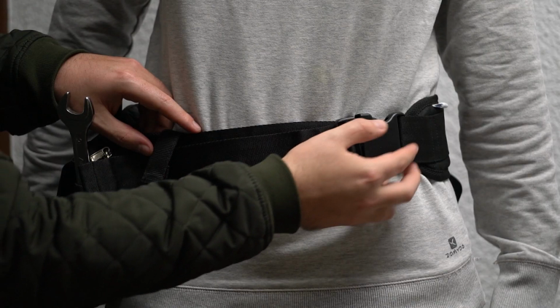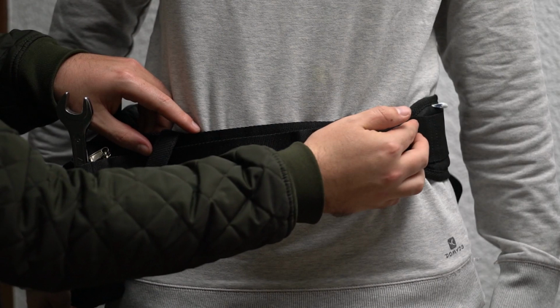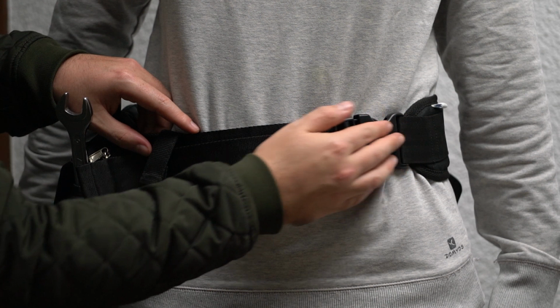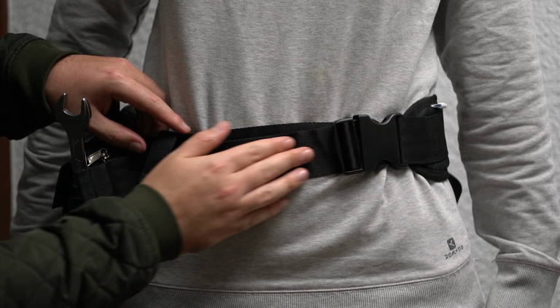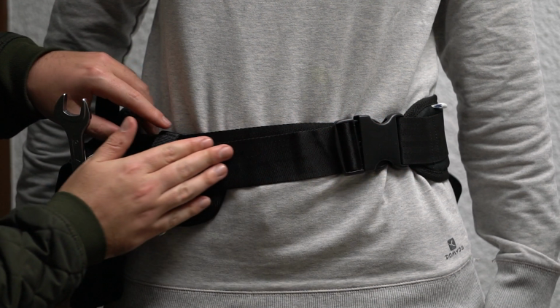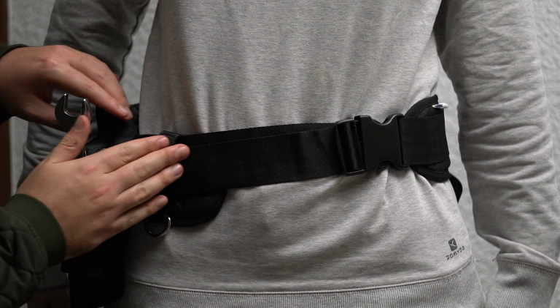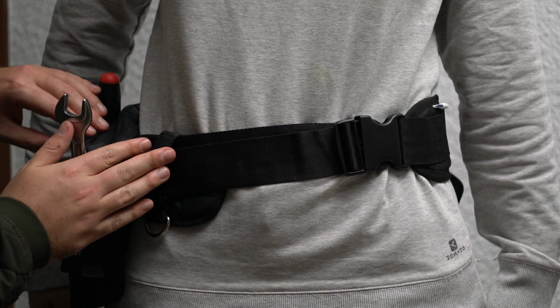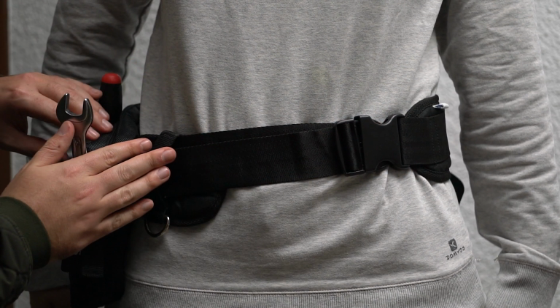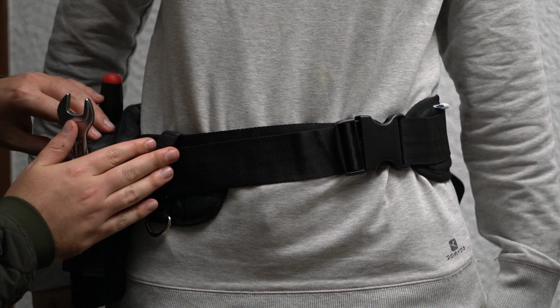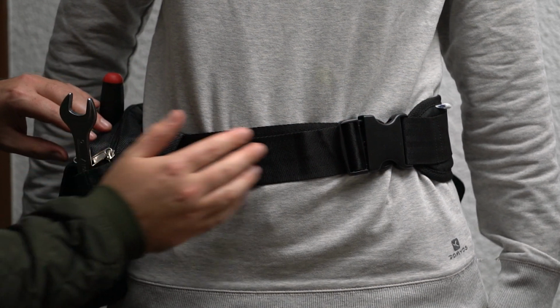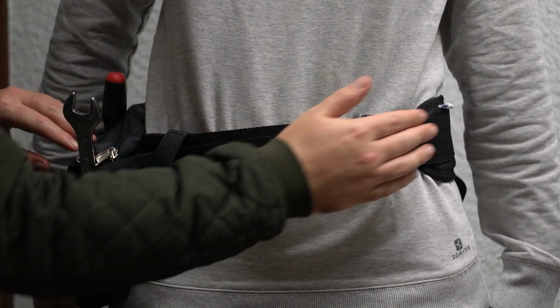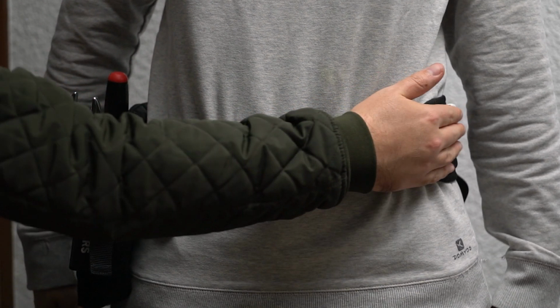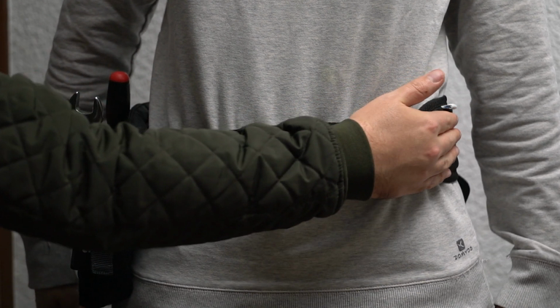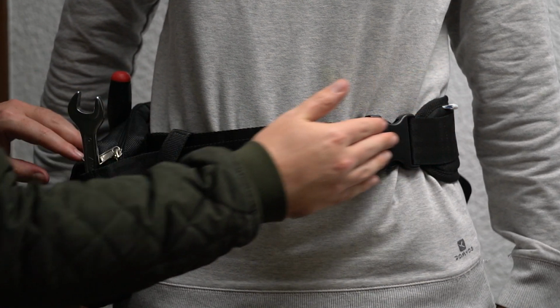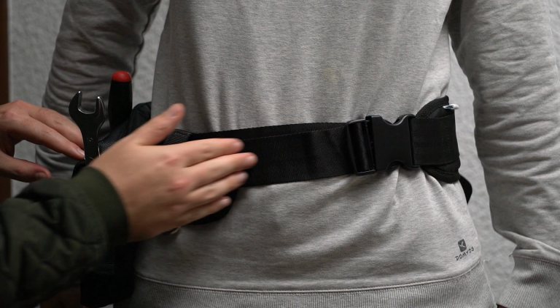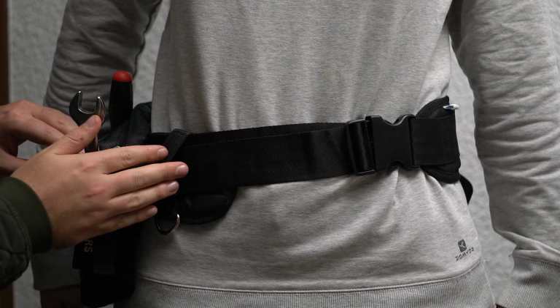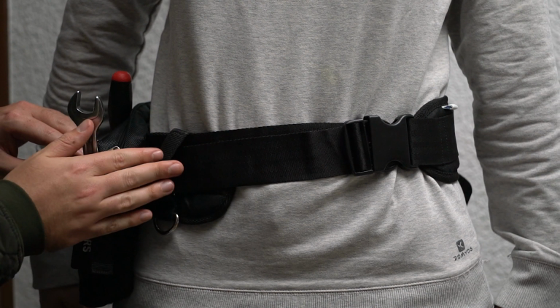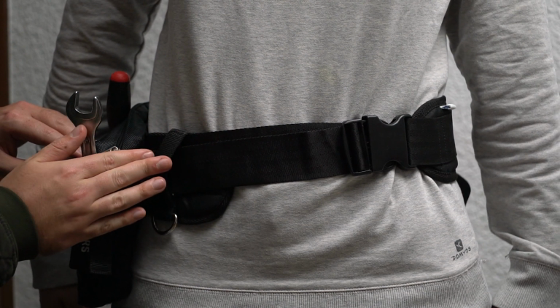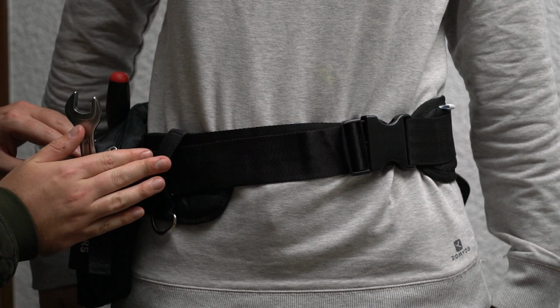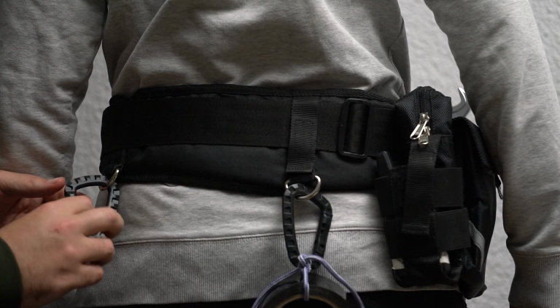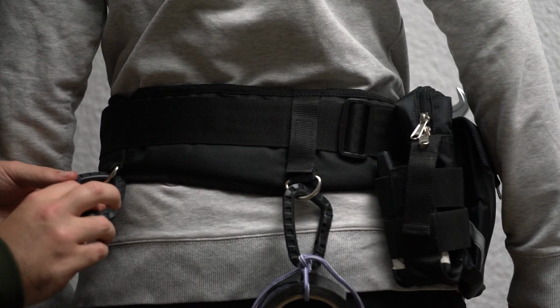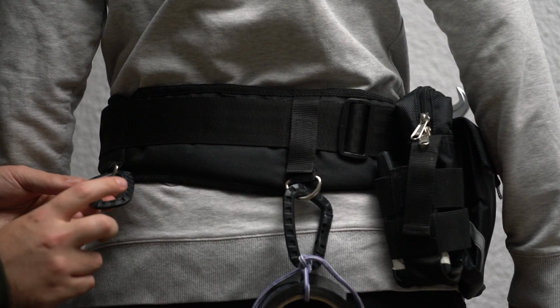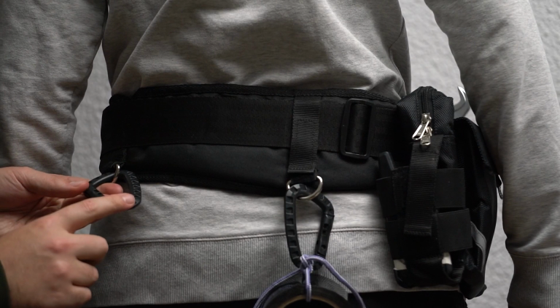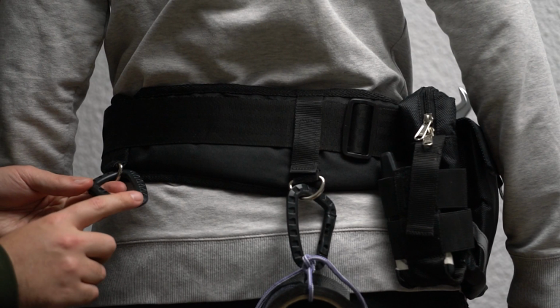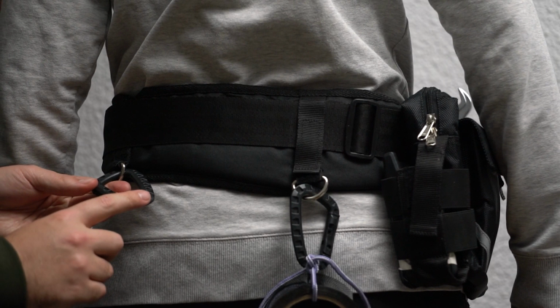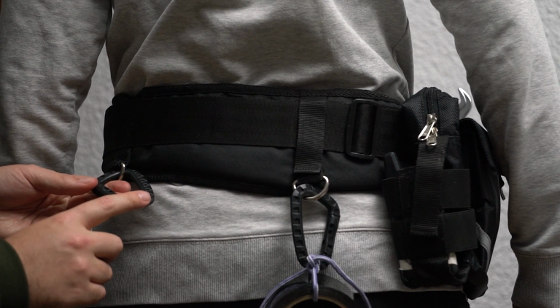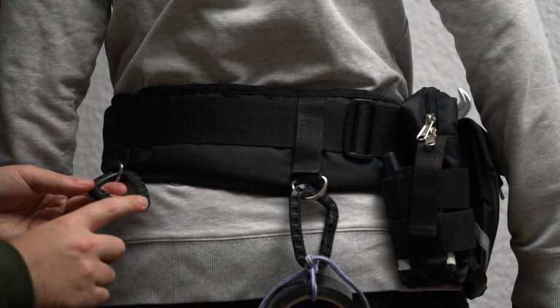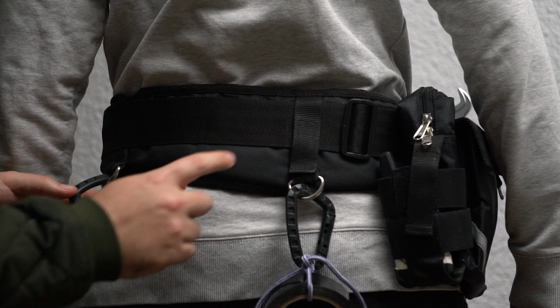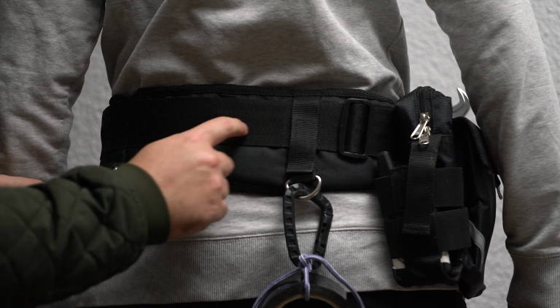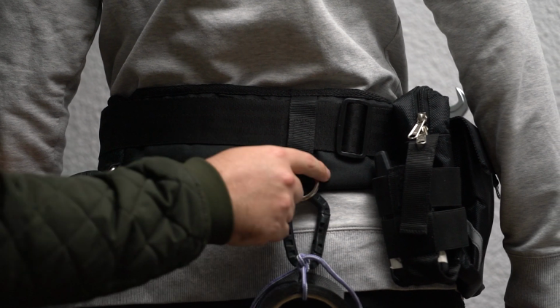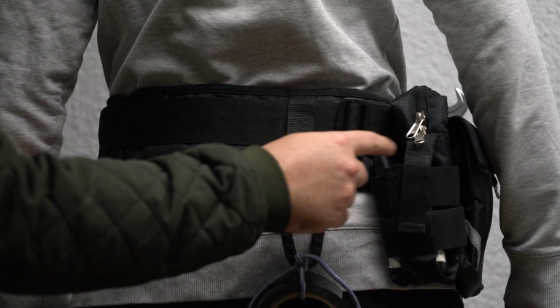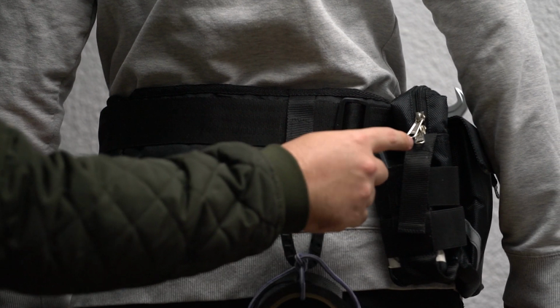The strap of the belt is adjustable for waist sizes from 28 inches to 56 inches and features a quick release buckle. It is equipped with four metal D-rings — two in the front and two in the back — to attach accessories via hooks.